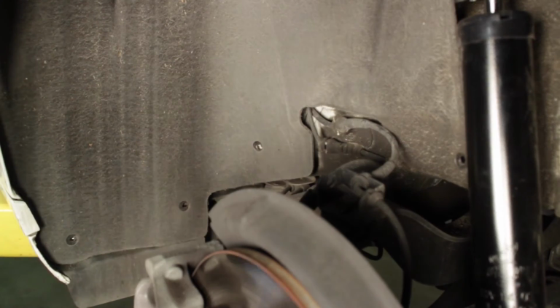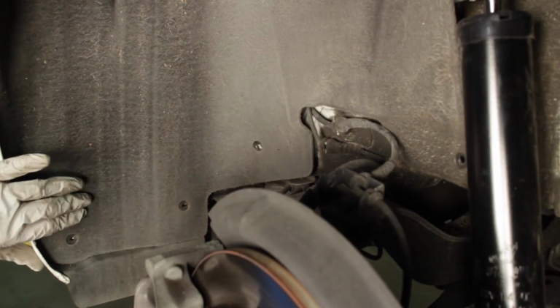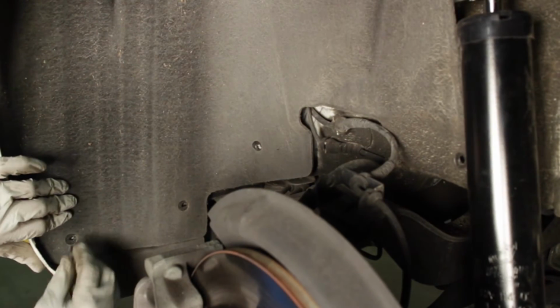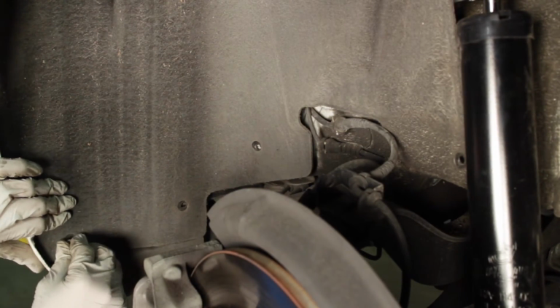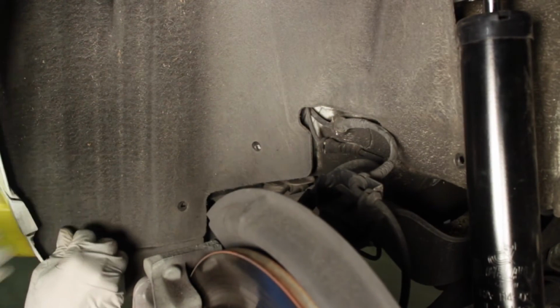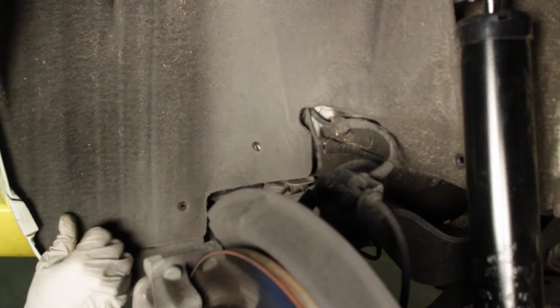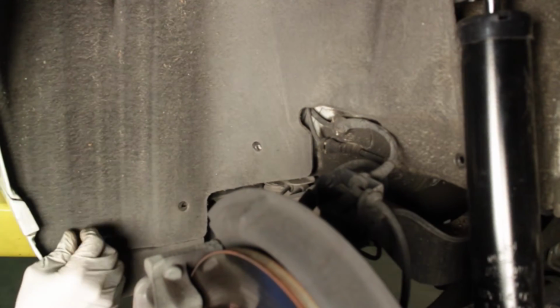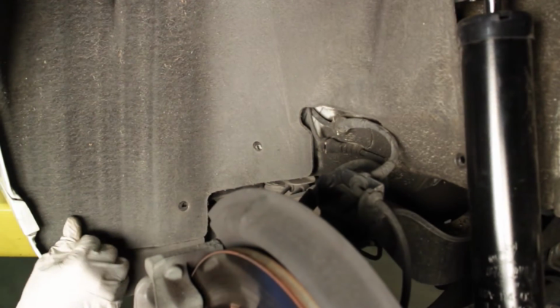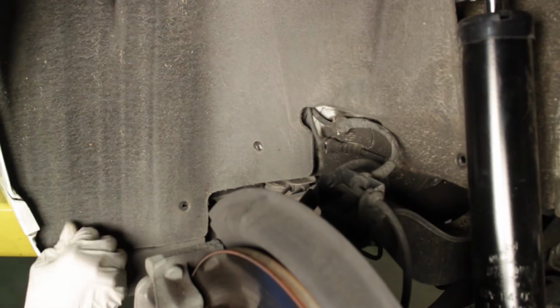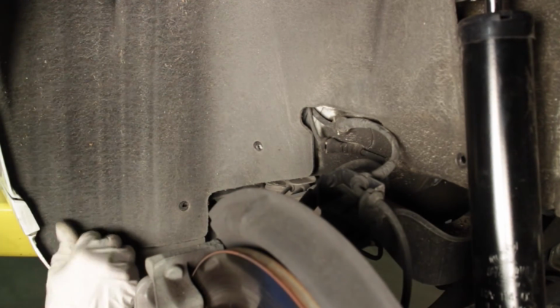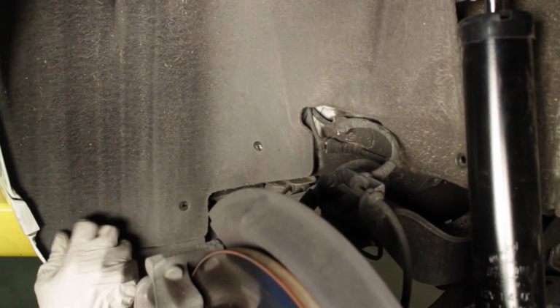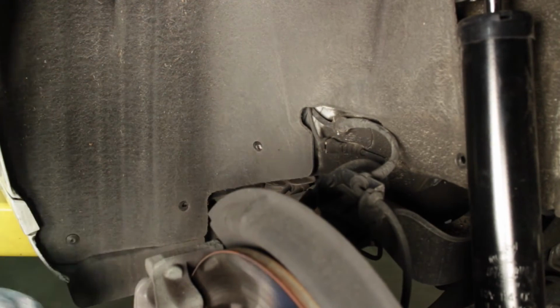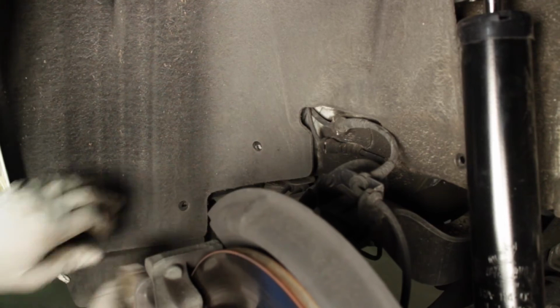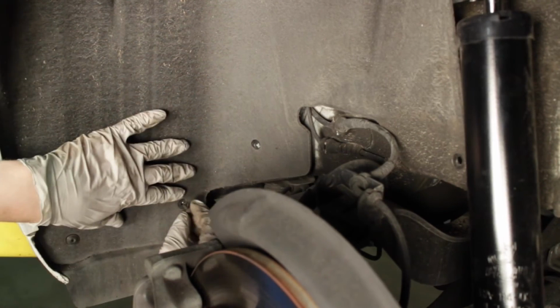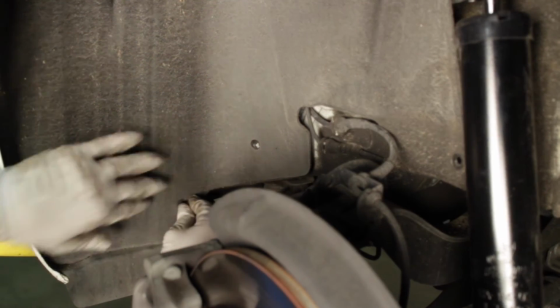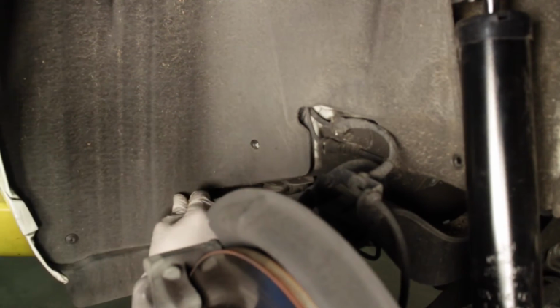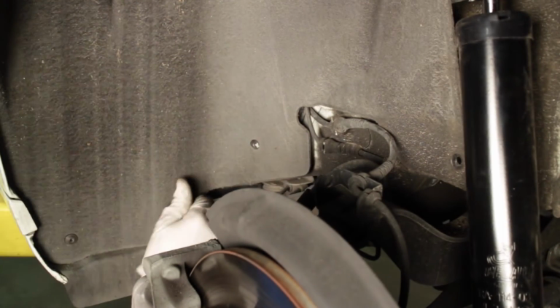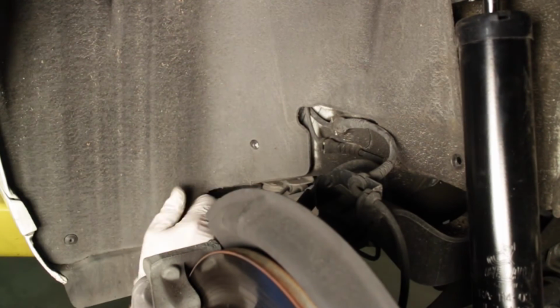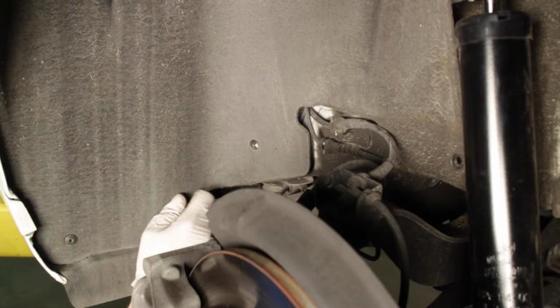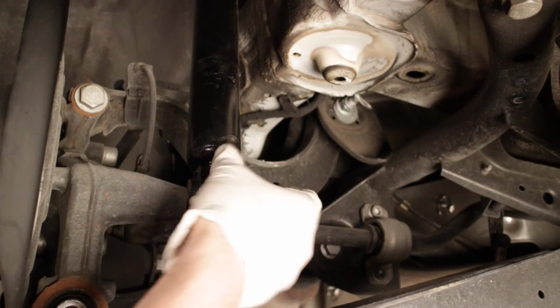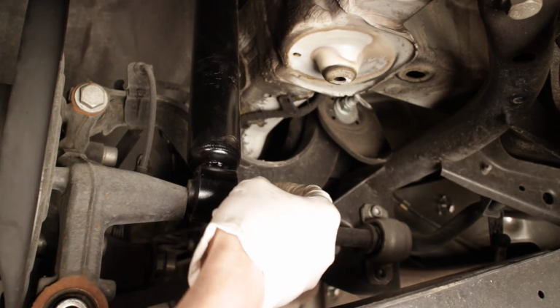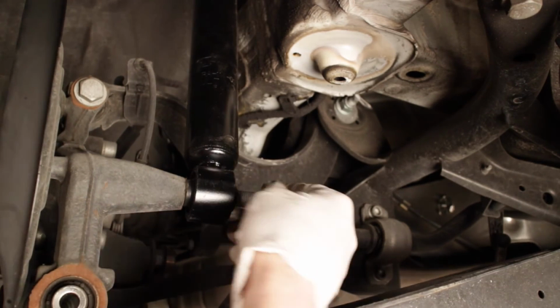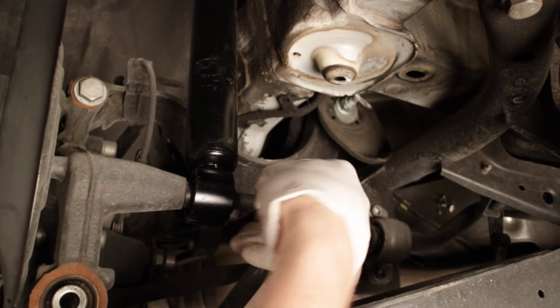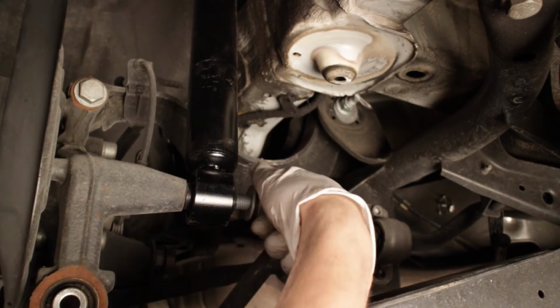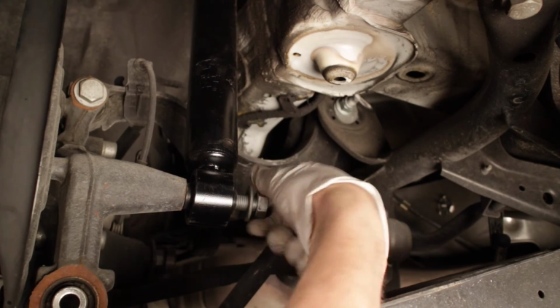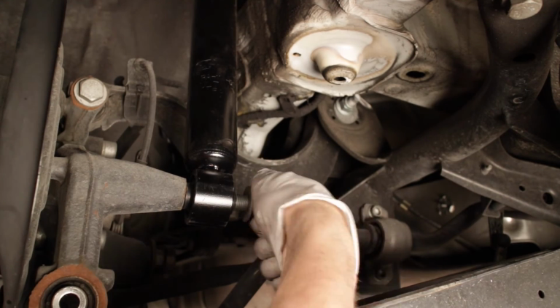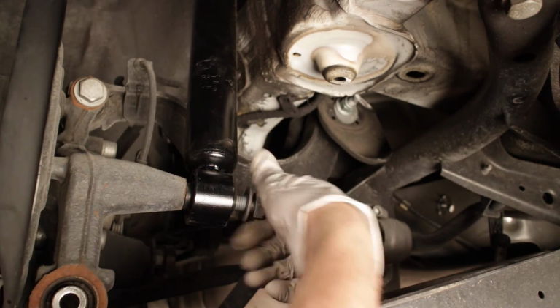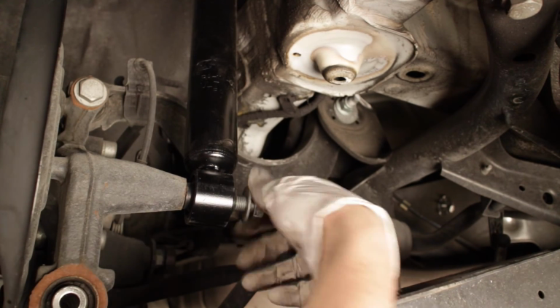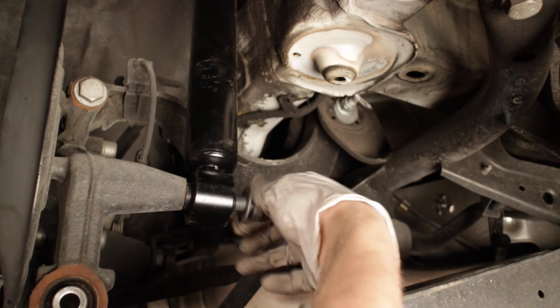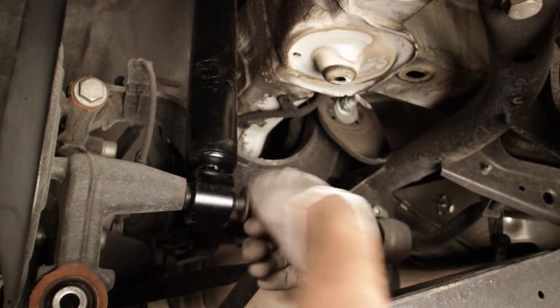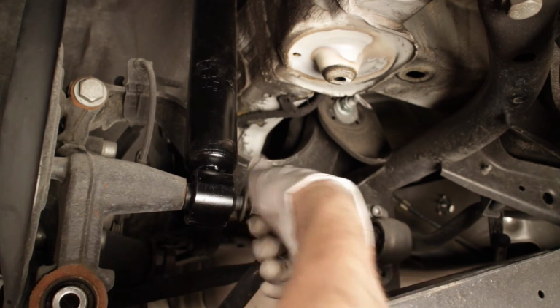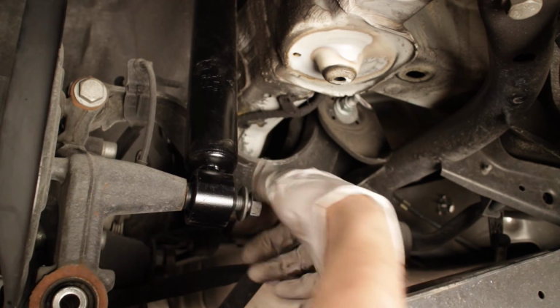Position the fender liner back into the wheel well and secure with the torque screws. The lower shock bushing will now be bolted to the rear hub prior to the rear spring's installation.